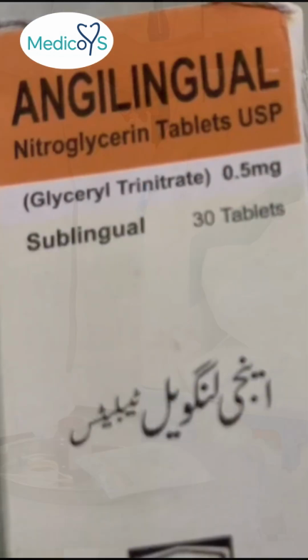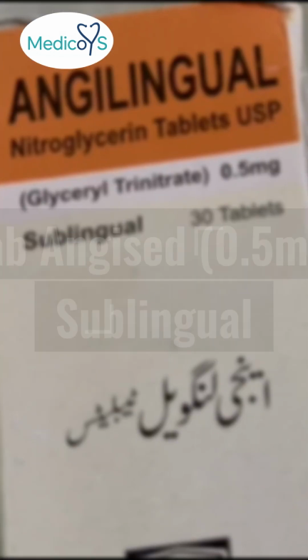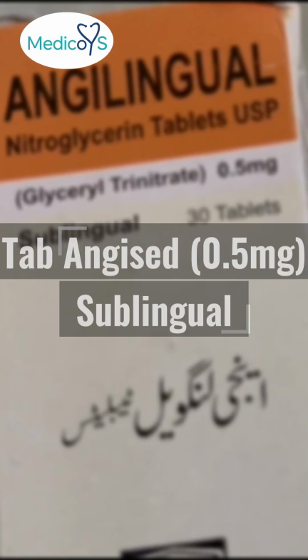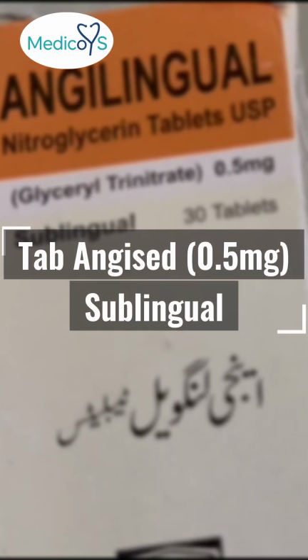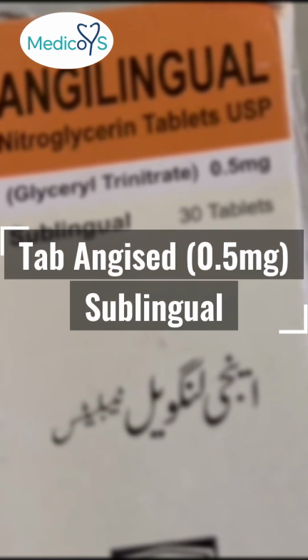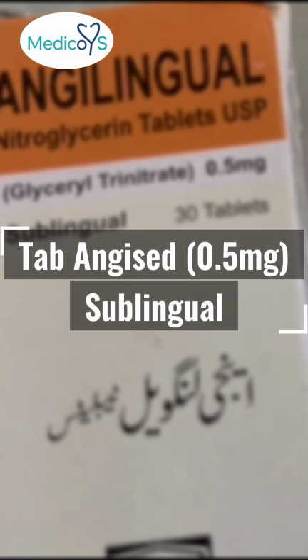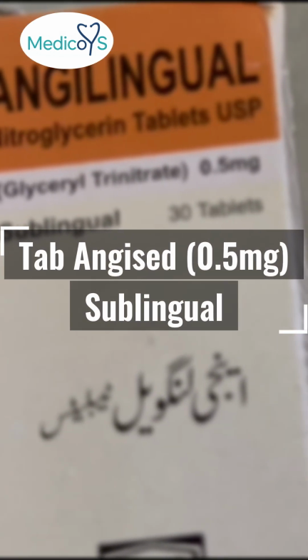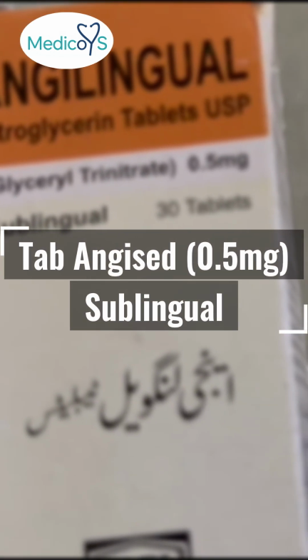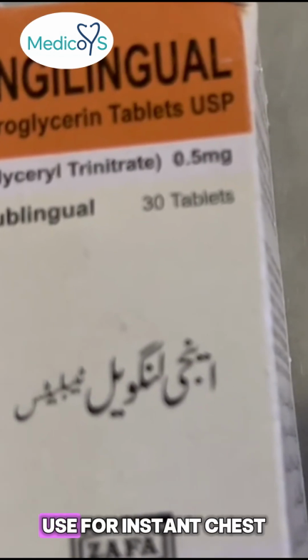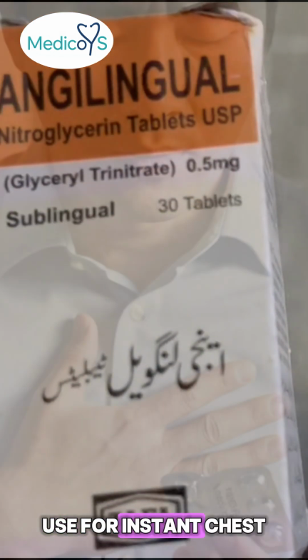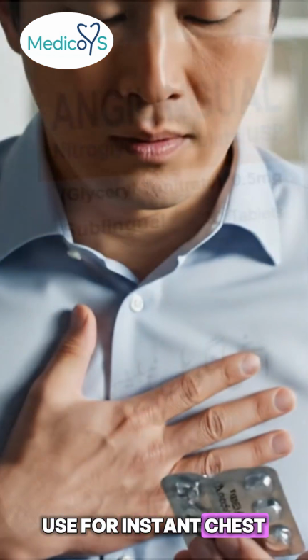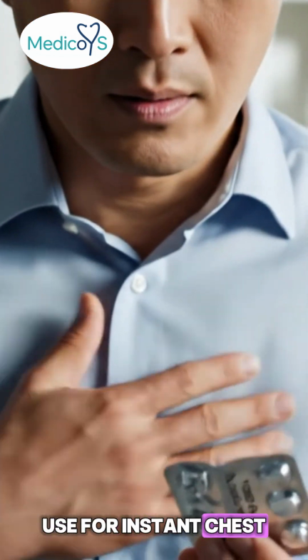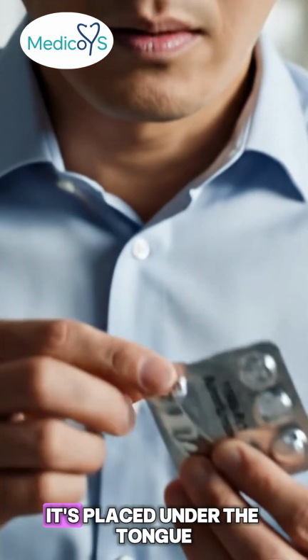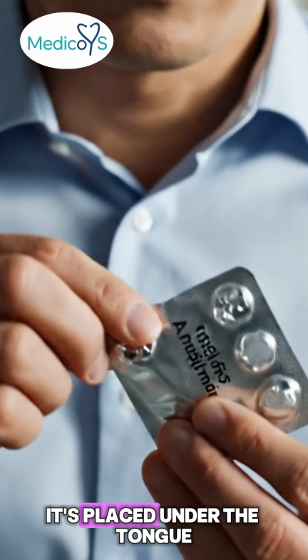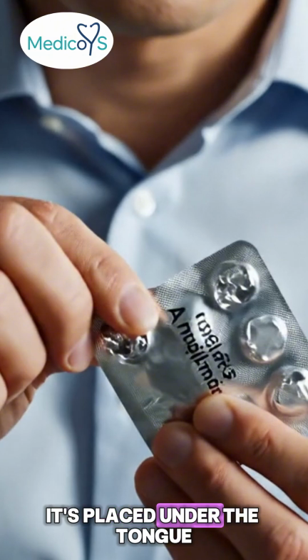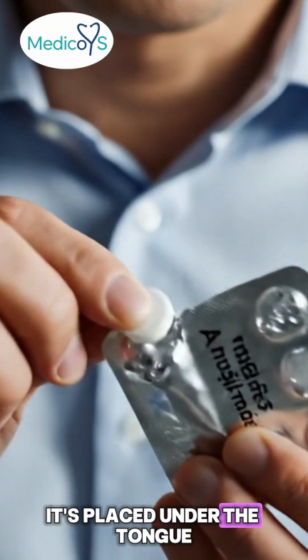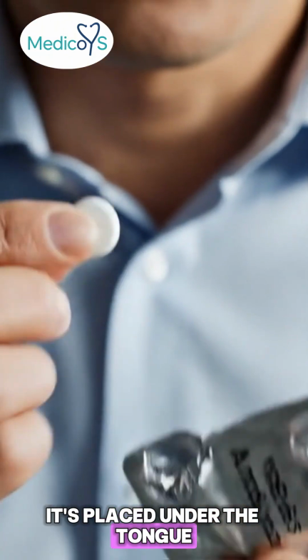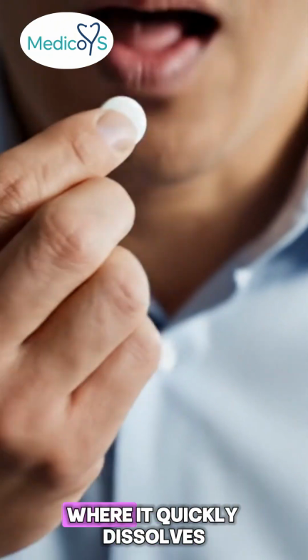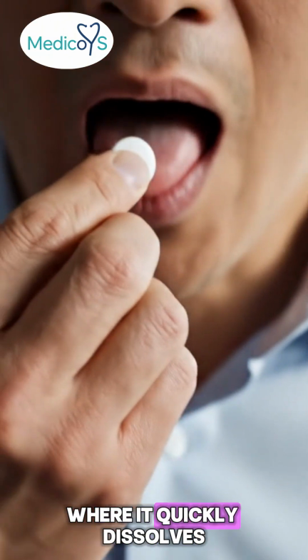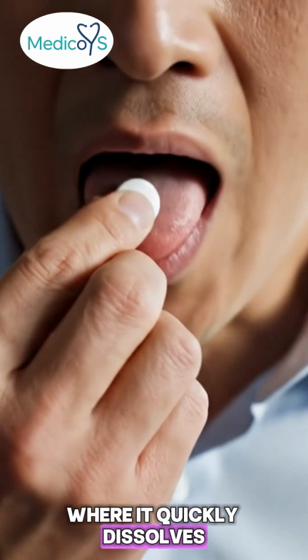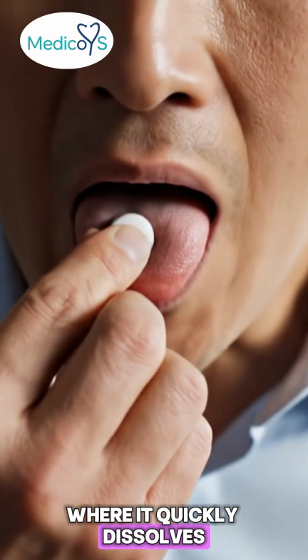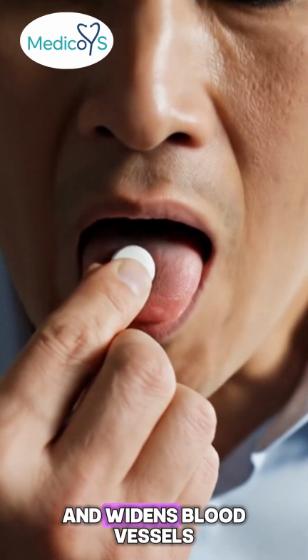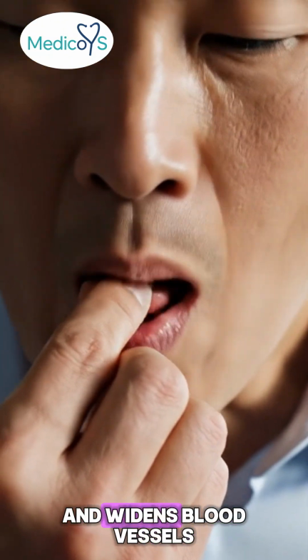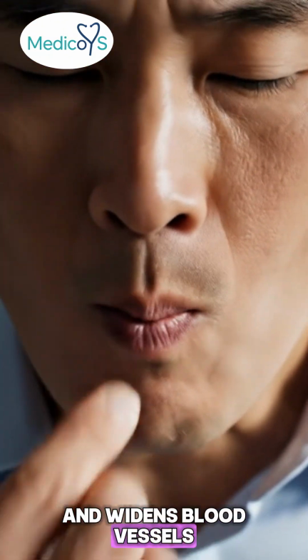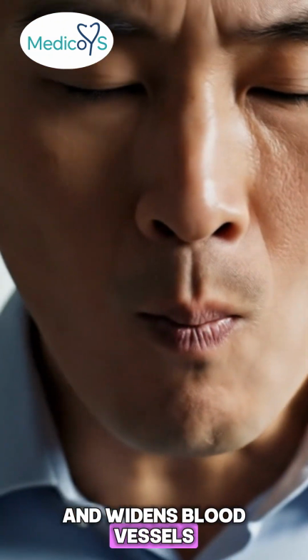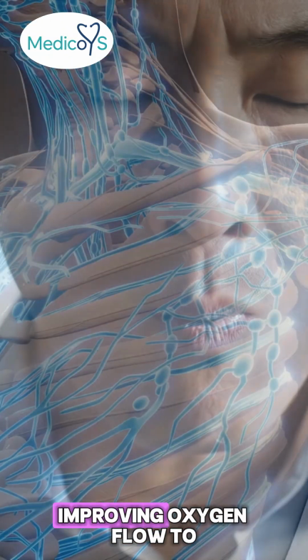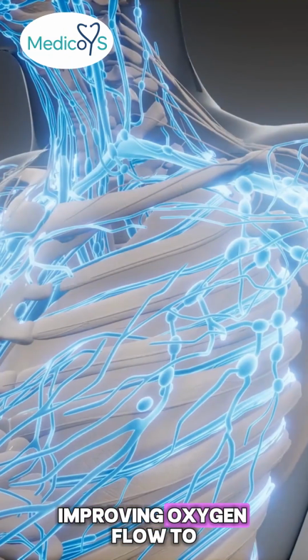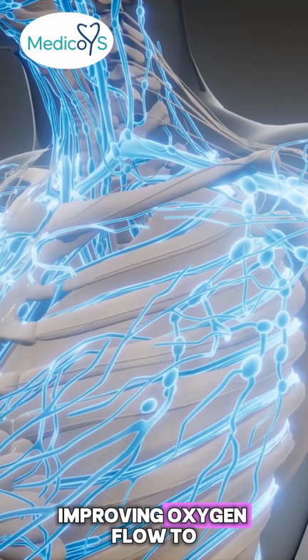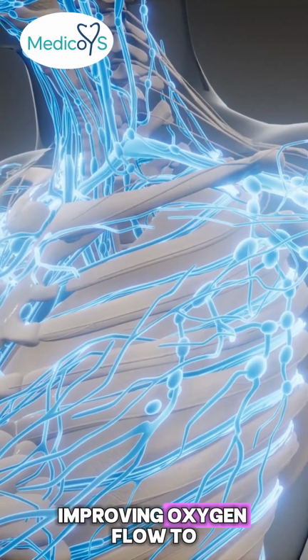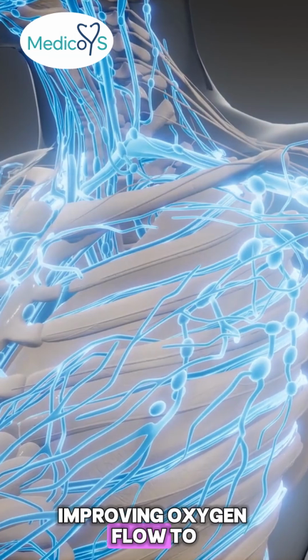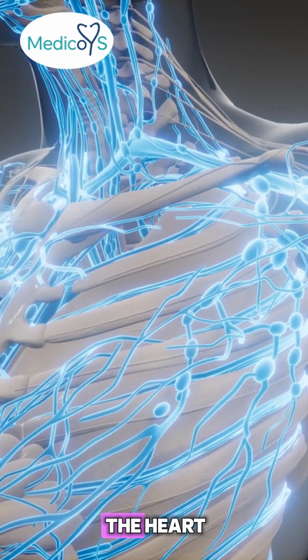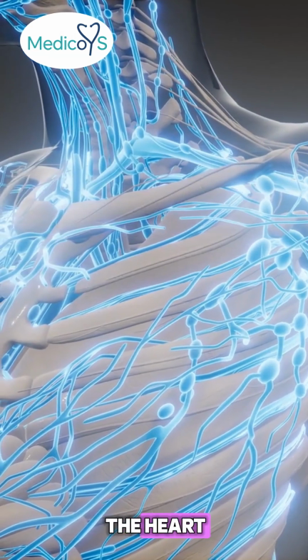Tablet NG 0.5 mg sublingual — used for instant chest pain relief. It's placed under the tongue where it quickly dissolves and widens blood vessels, improving oxygen flow to the heart.